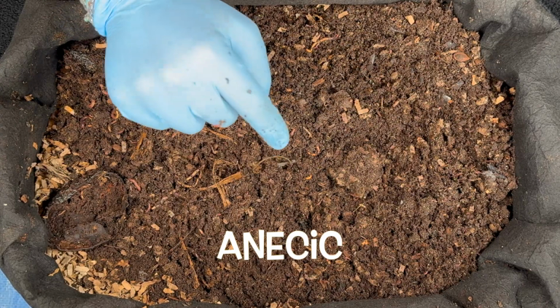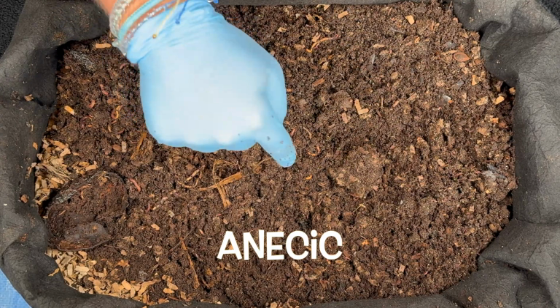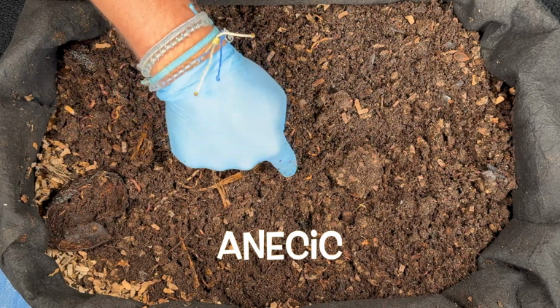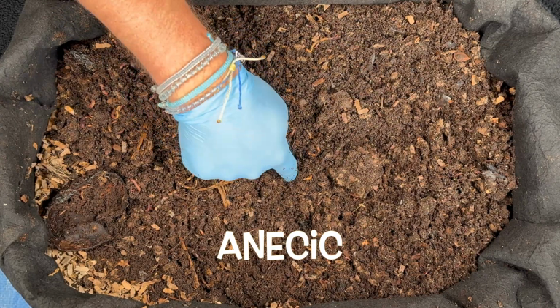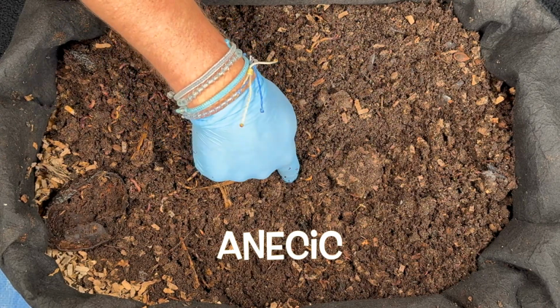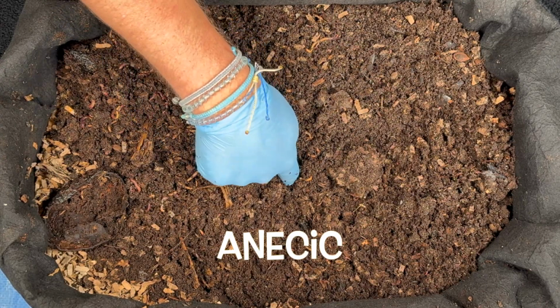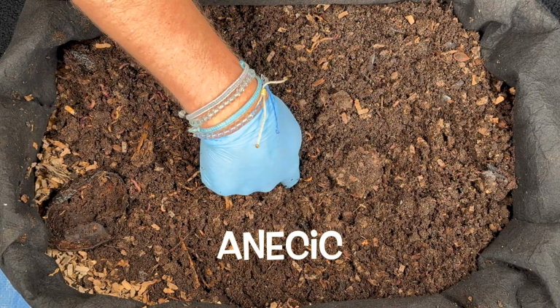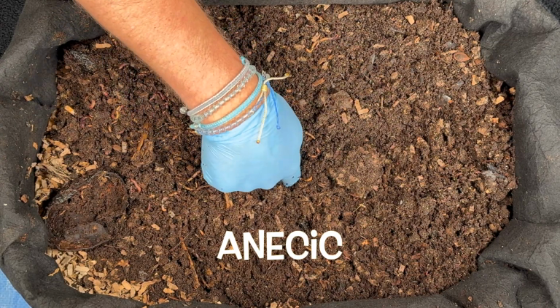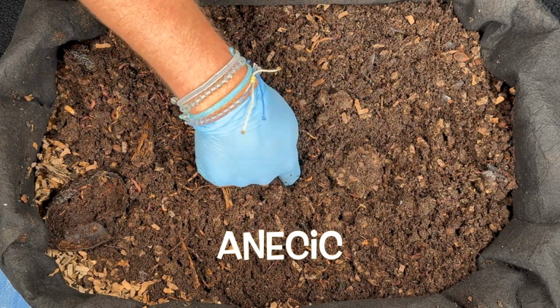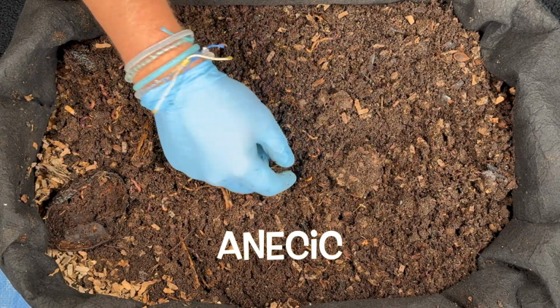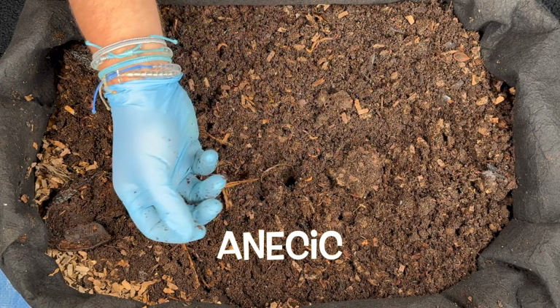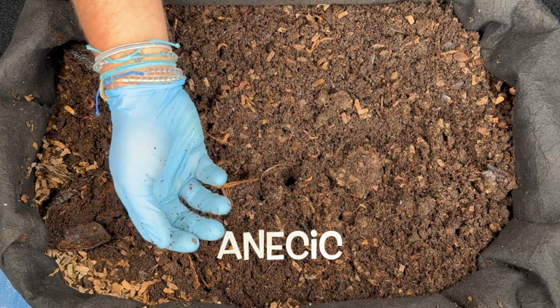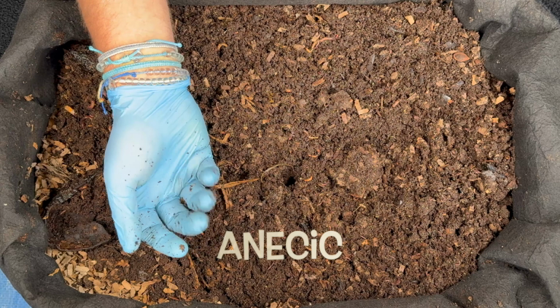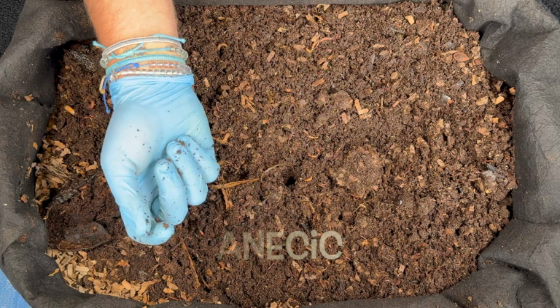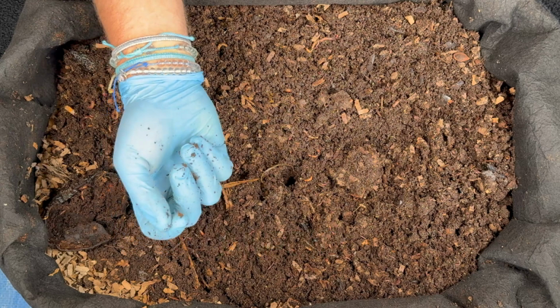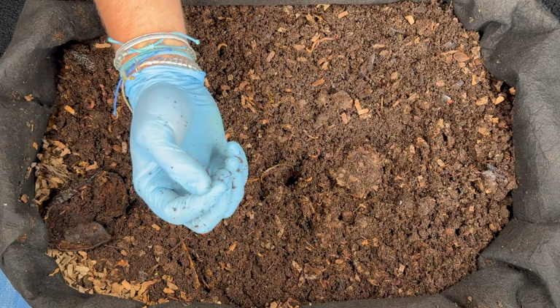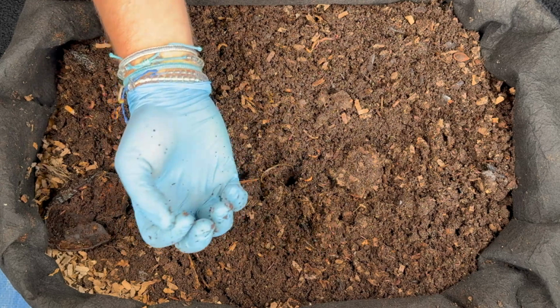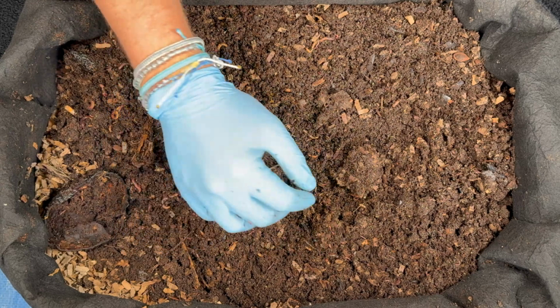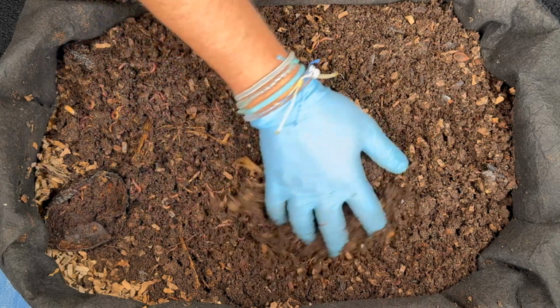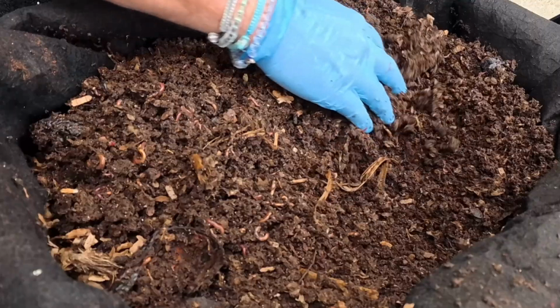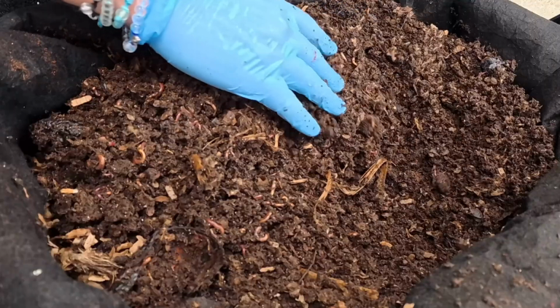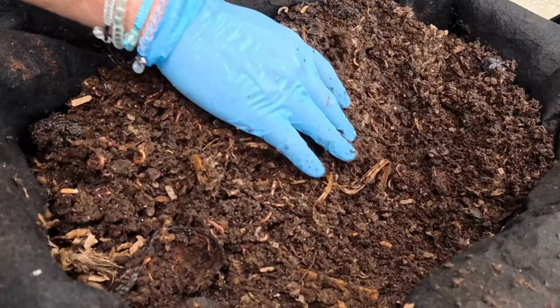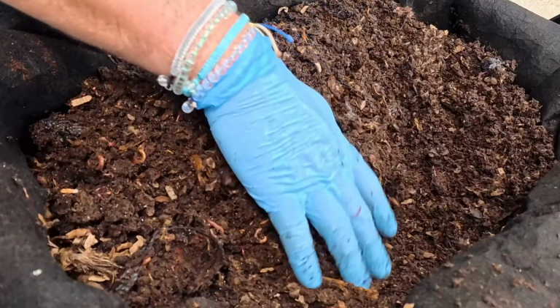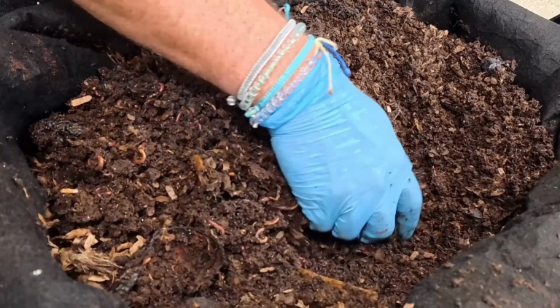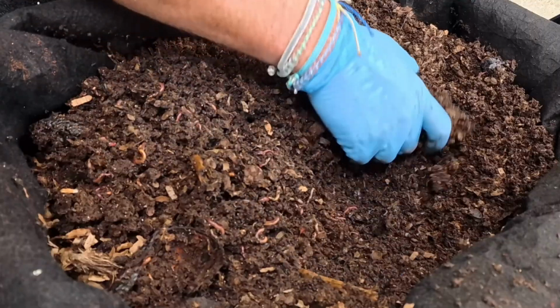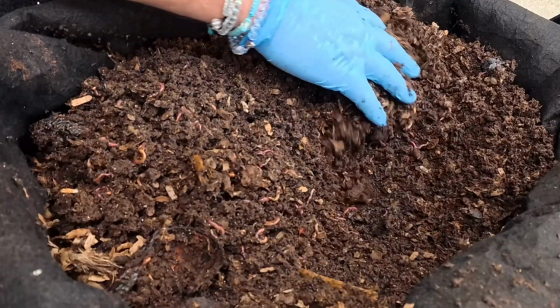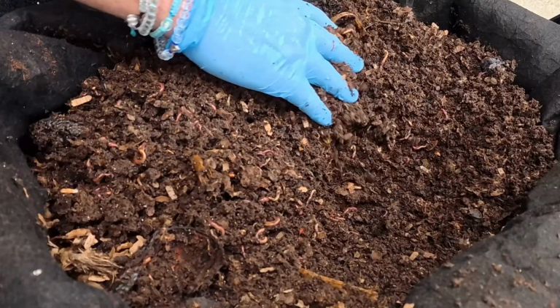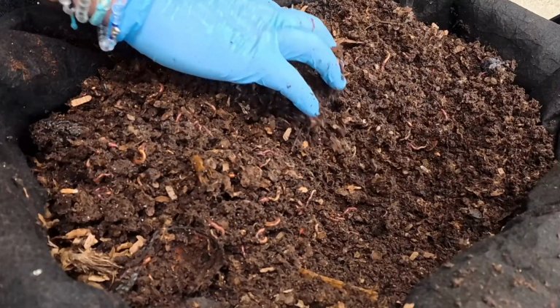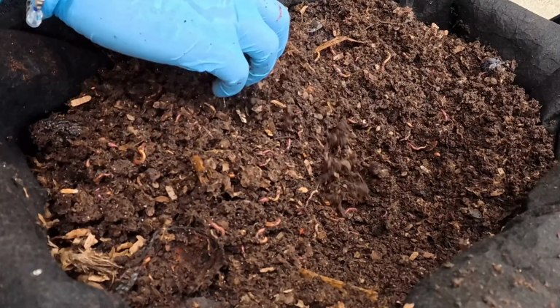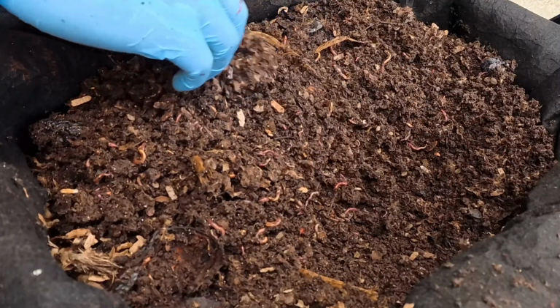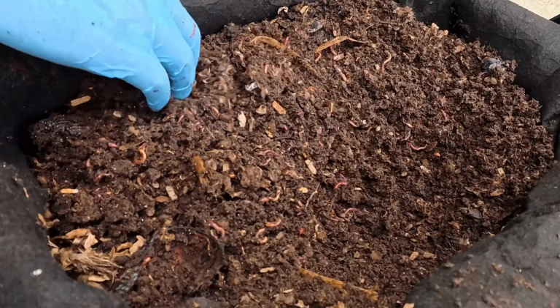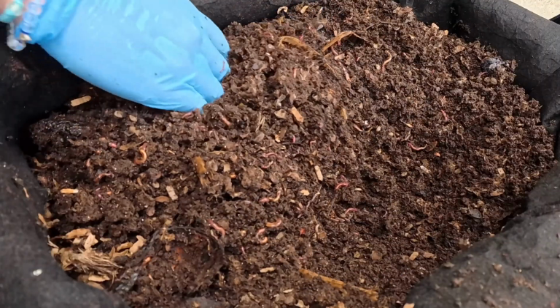The next kind of earthworm lives in the soil in your garden and has semi-permanent burrows — it goes in and out of the same burrow and tunnels to make transportation ways. The last type is anecic. These go all the way down and burrow deep, and they will even grab leaves or food and take it all the way down into that burrow with them.